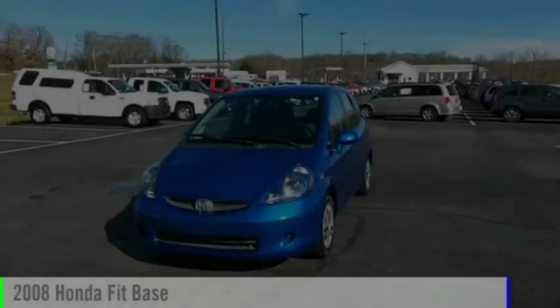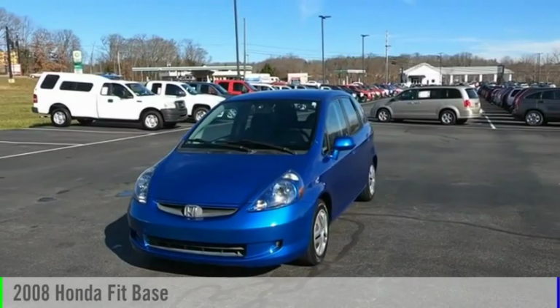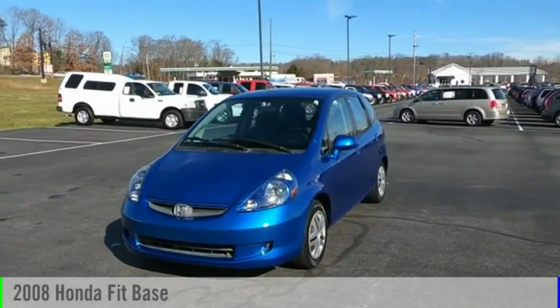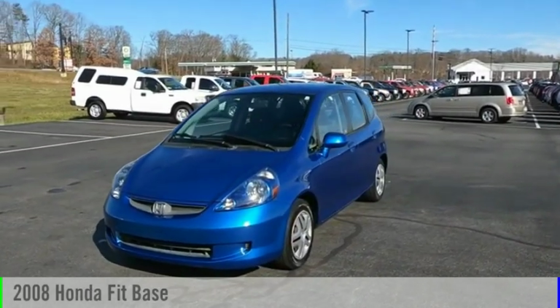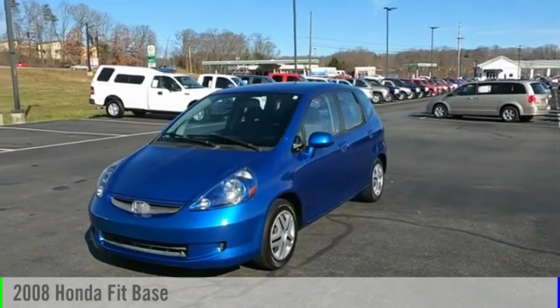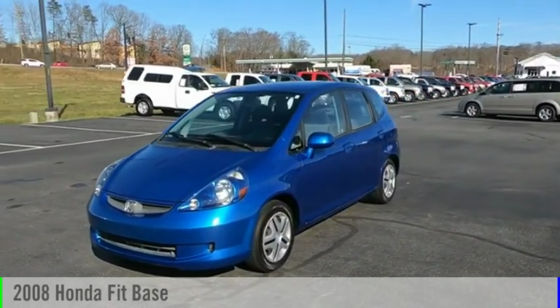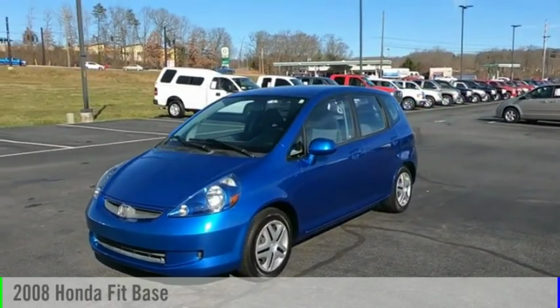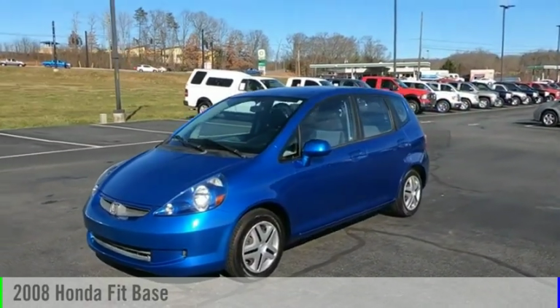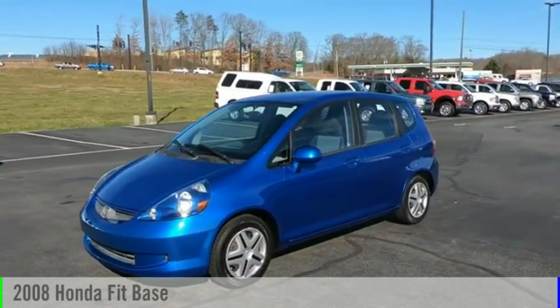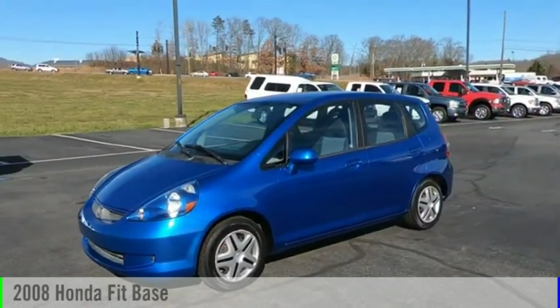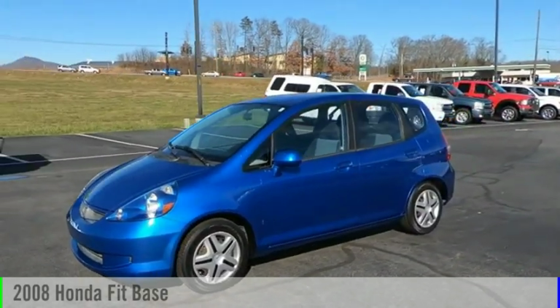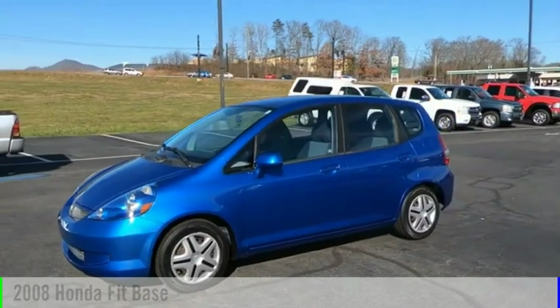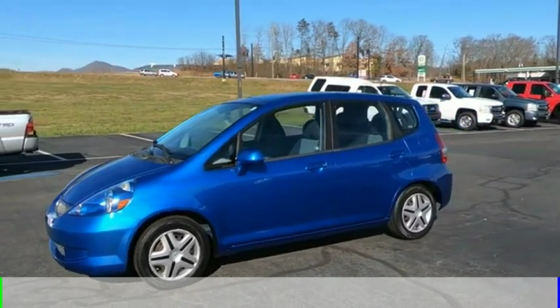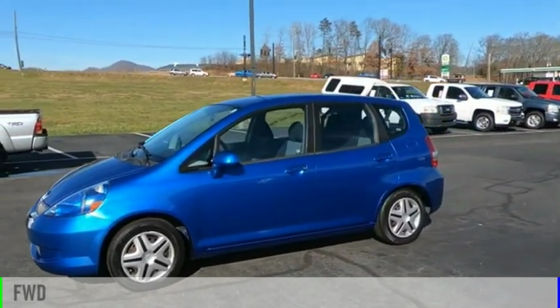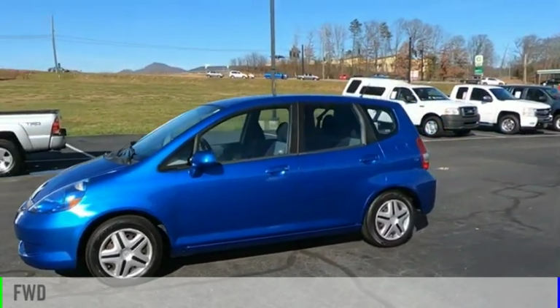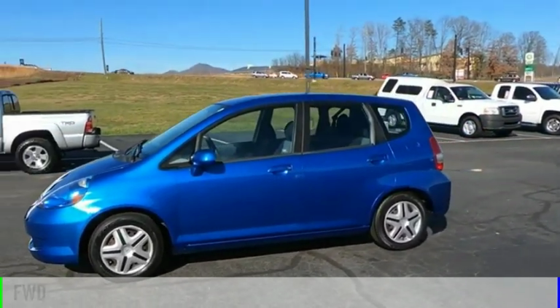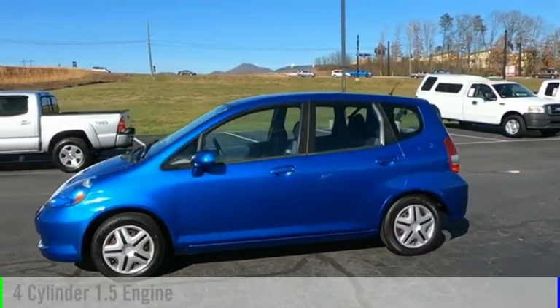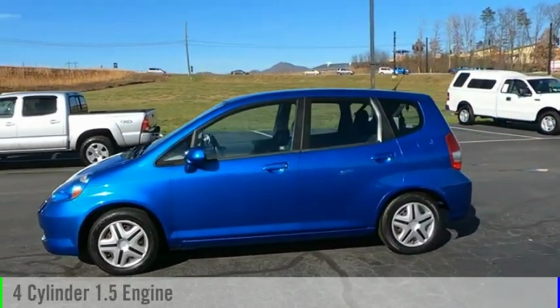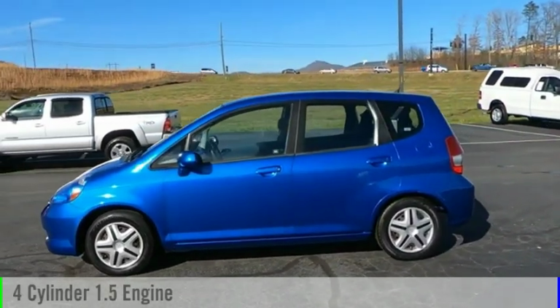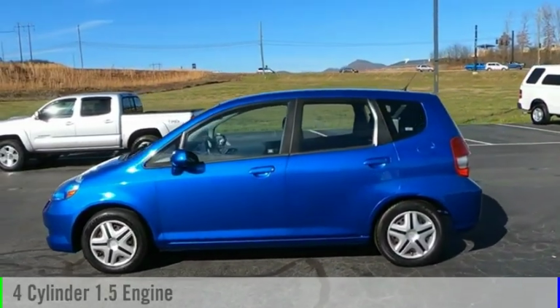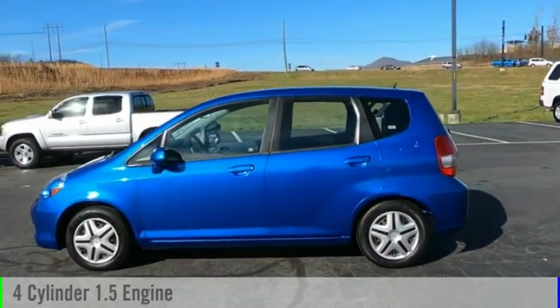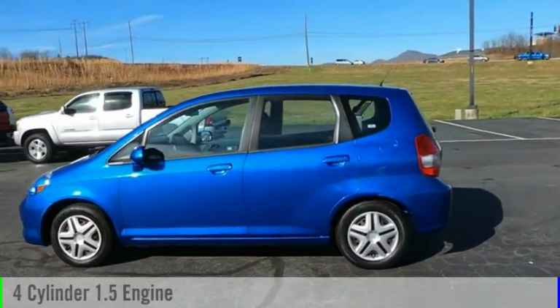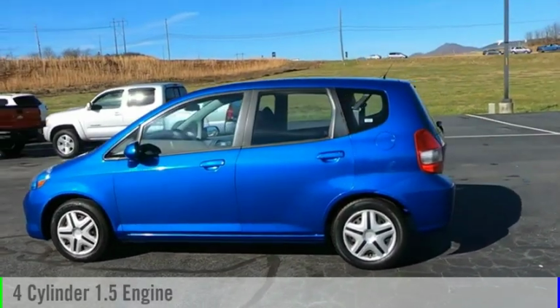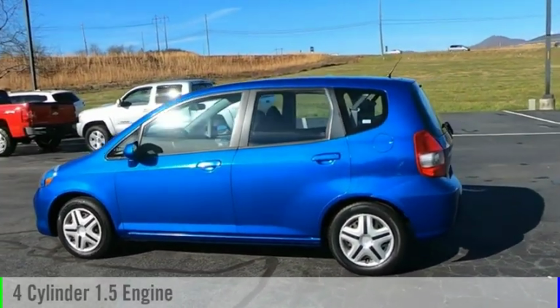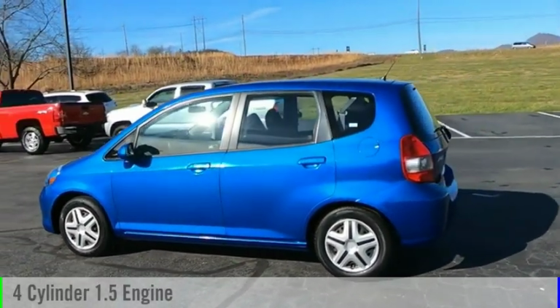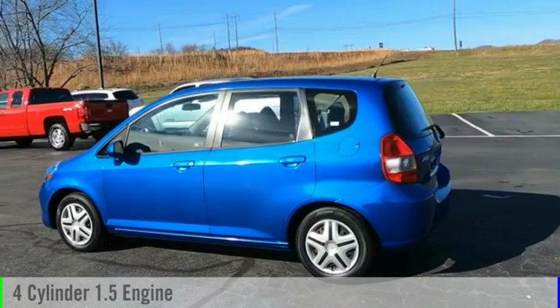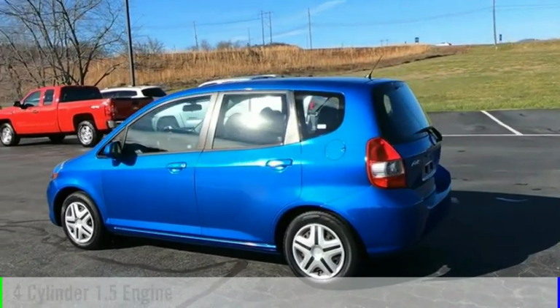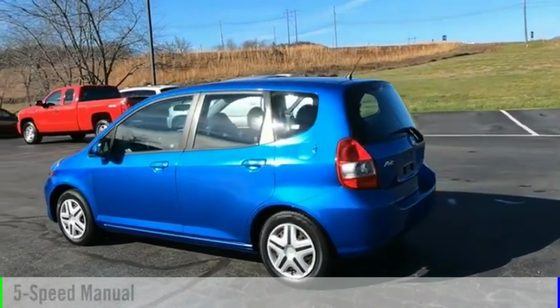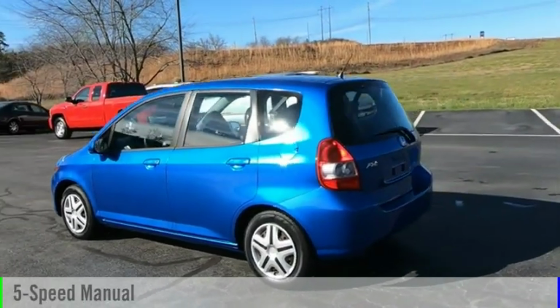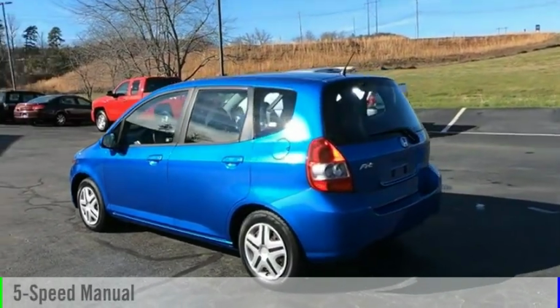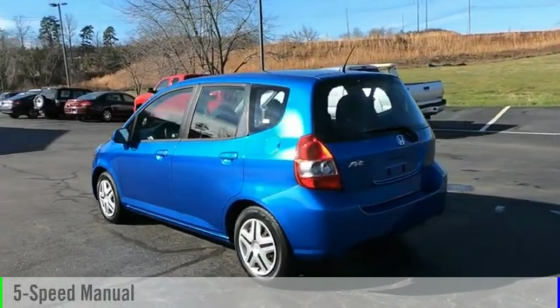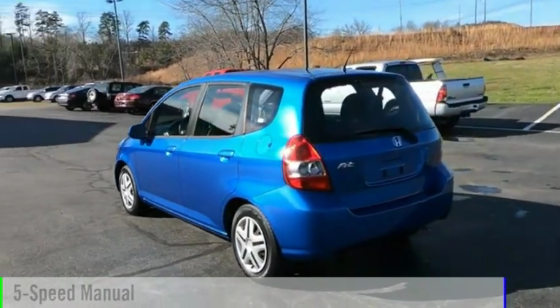Come test drive the 2008 FIT. This vehicle is powered by a front-wheel drive, 4-cylinder, 1.5-liter engine, and comes with a 5-speed manual transmission.